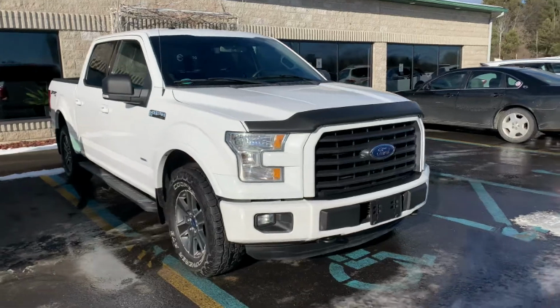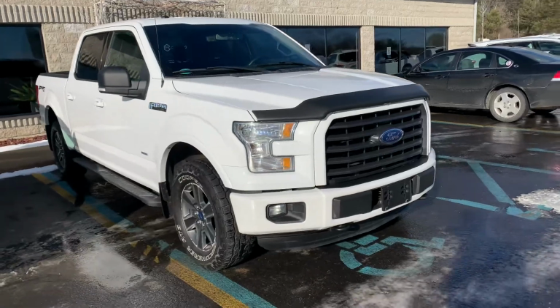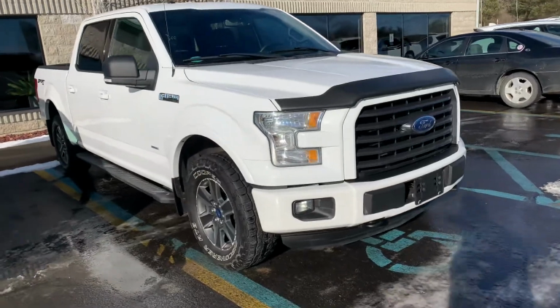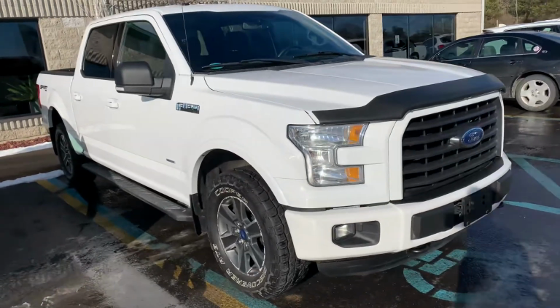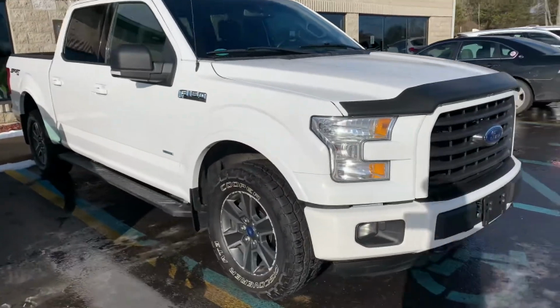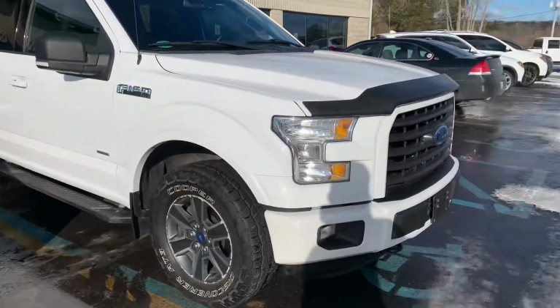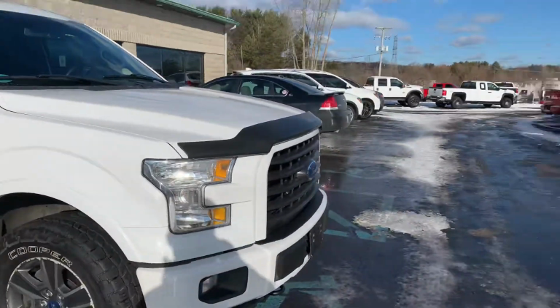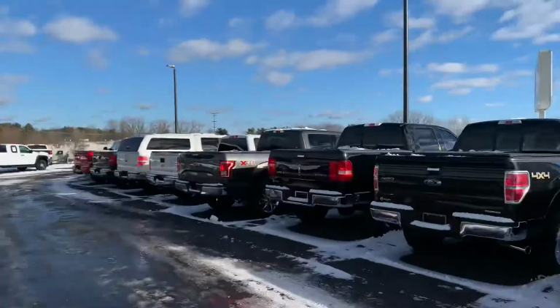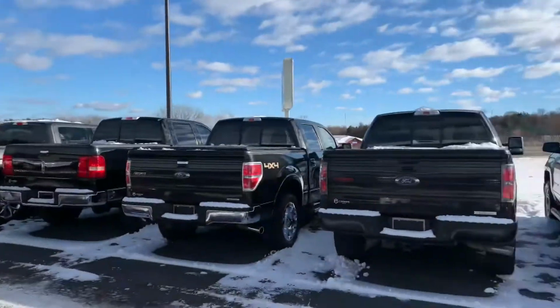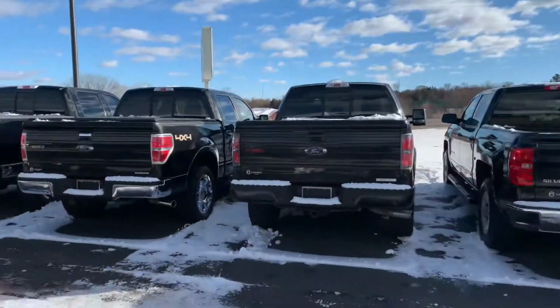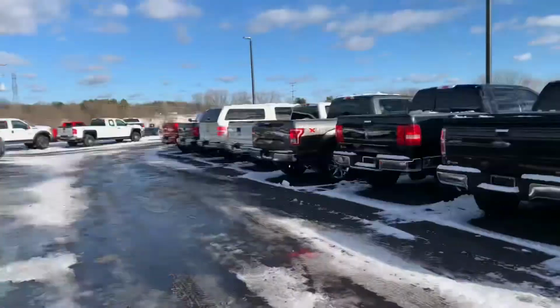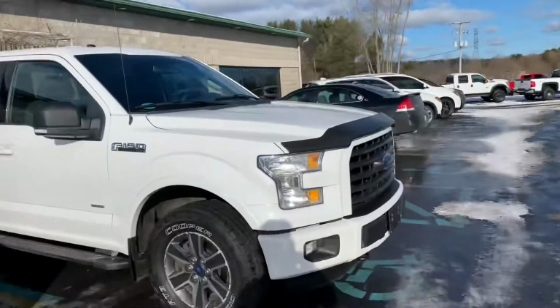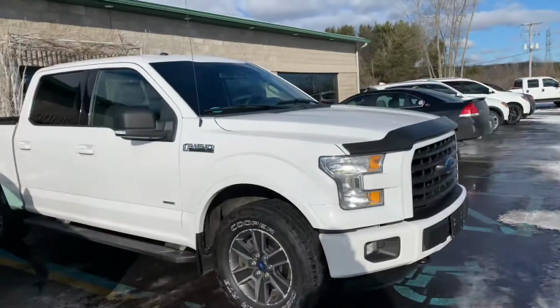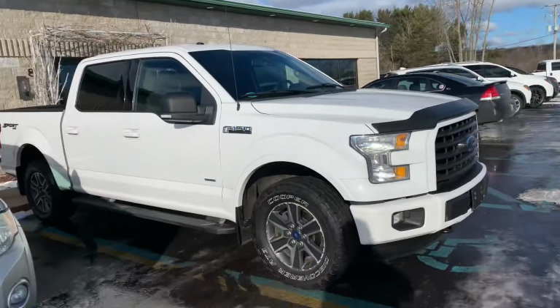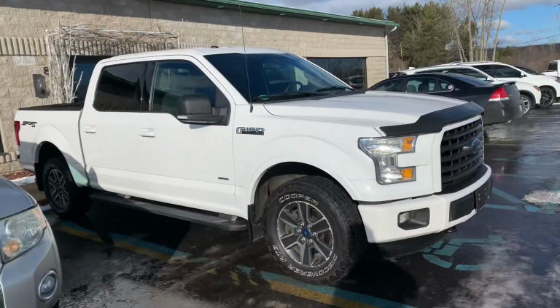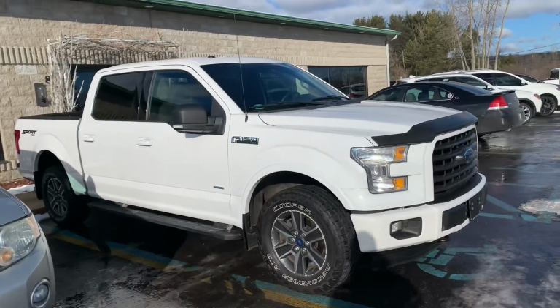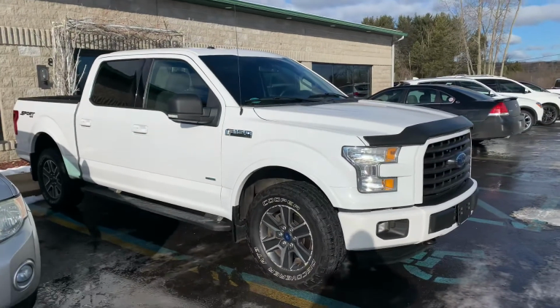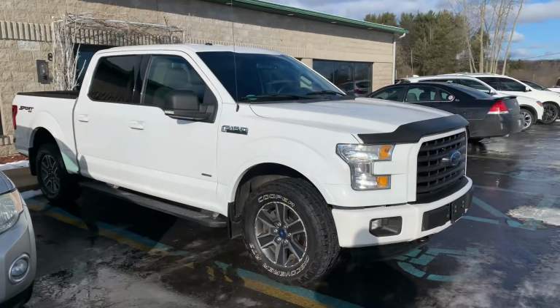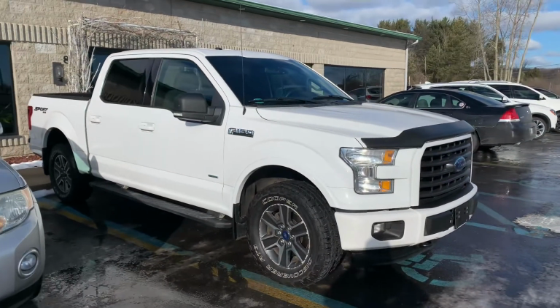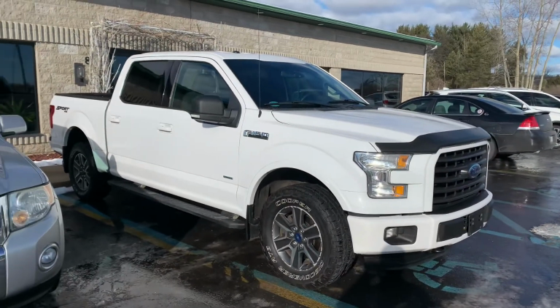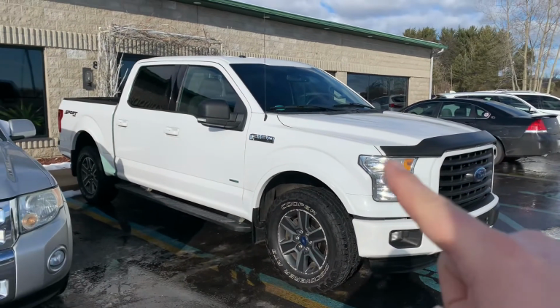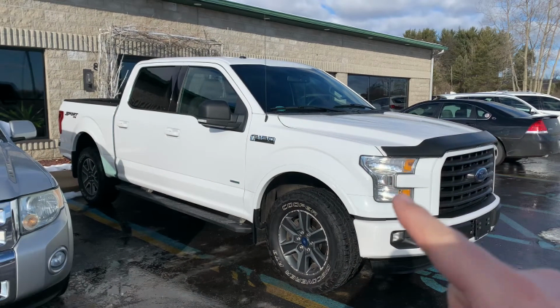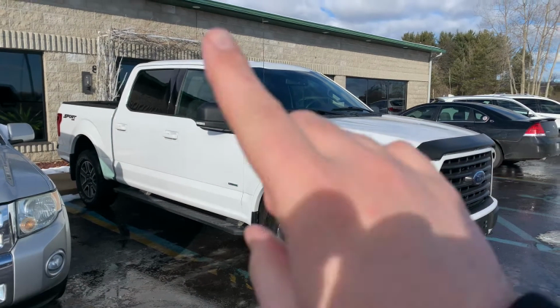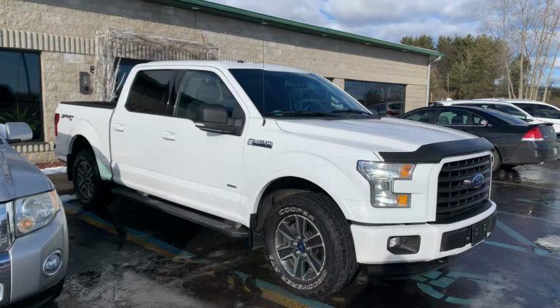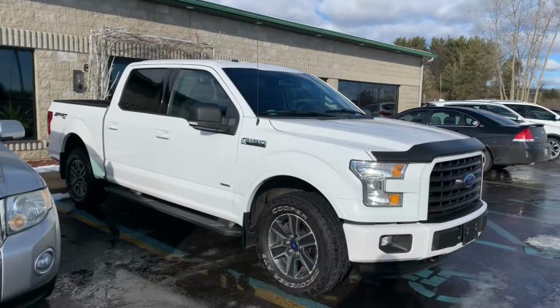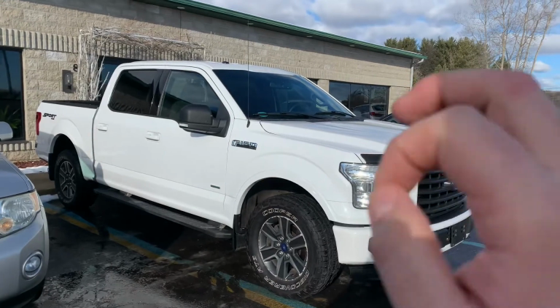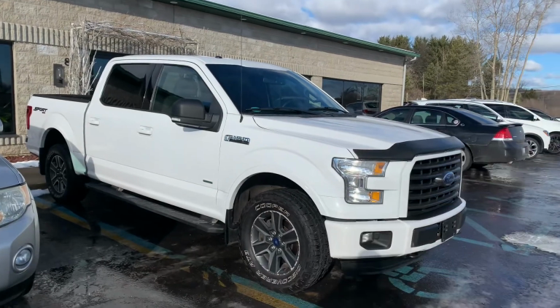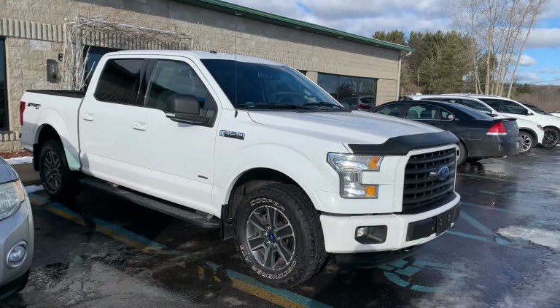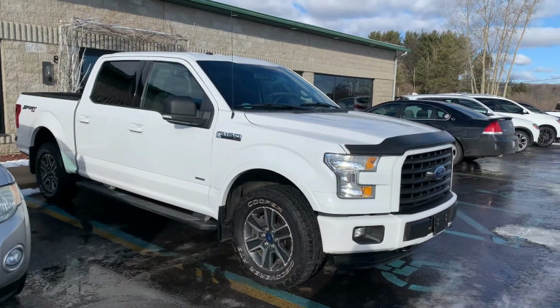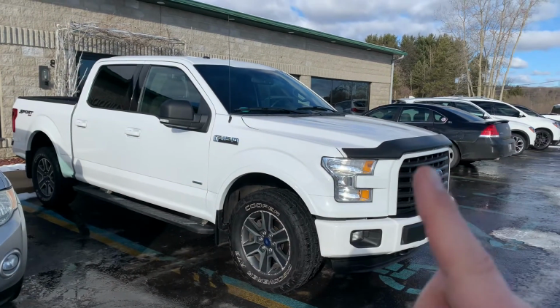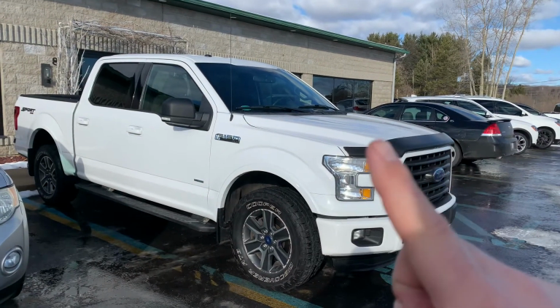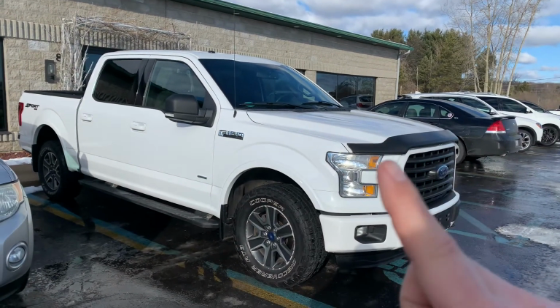Ladies and gentlemen, boys and girls, you're at the F-150 Capital USA and this is another beauty for you. This is a 2015 F-150 XLT Sport Package with the center console for $19,995.